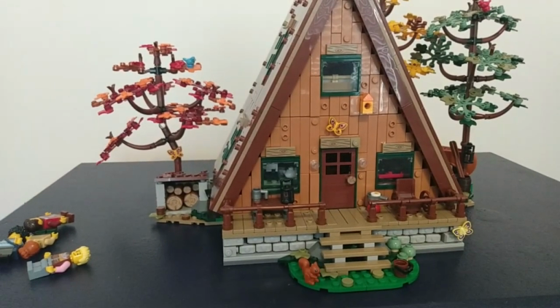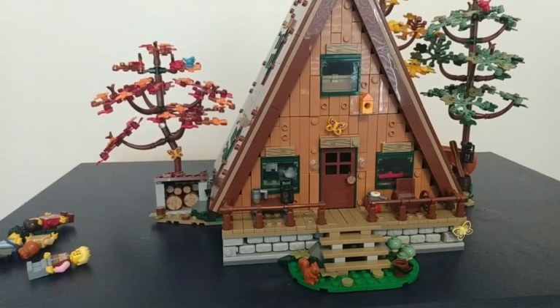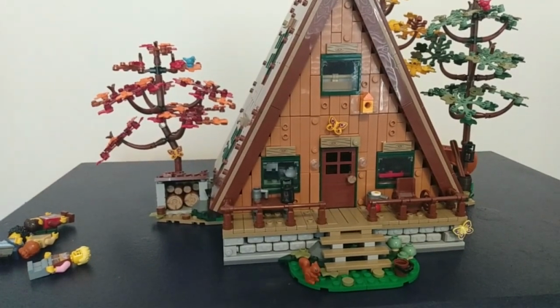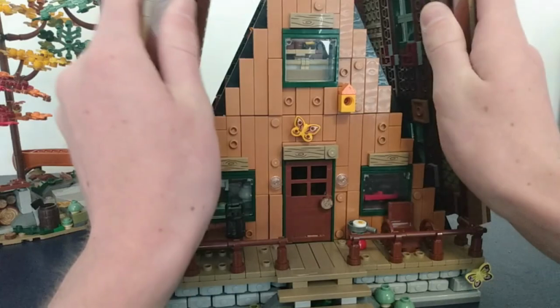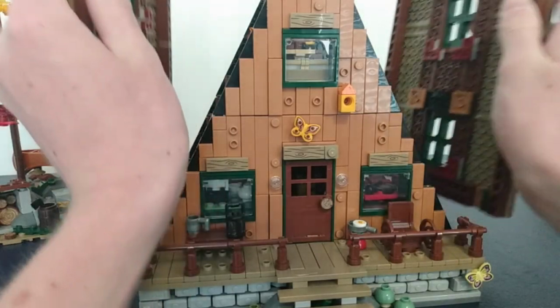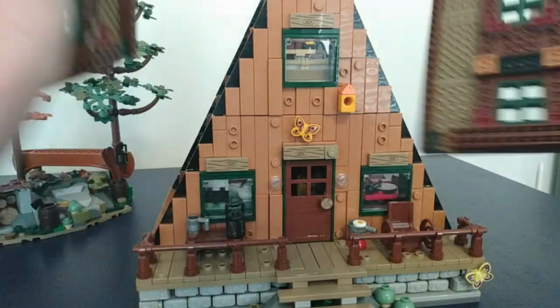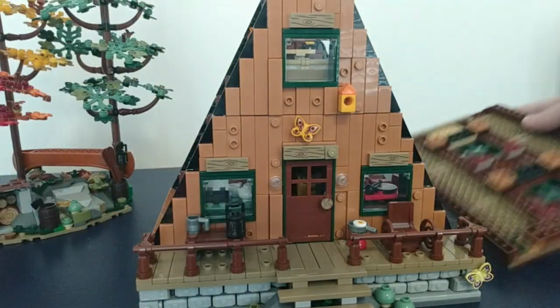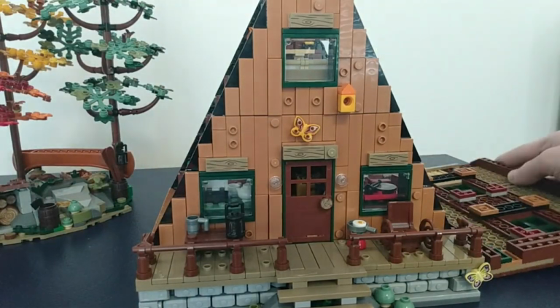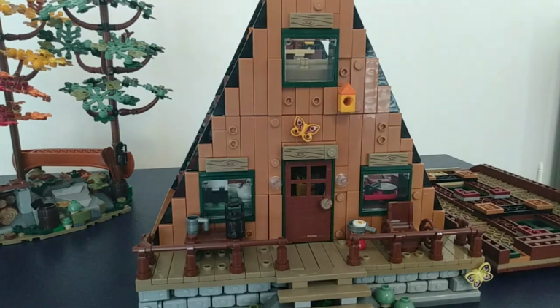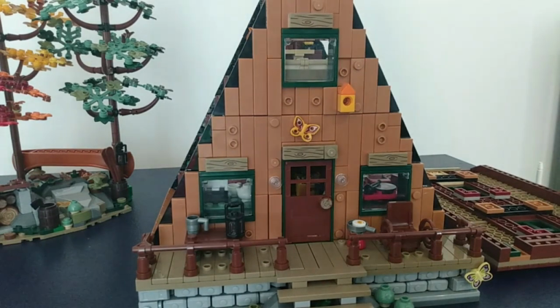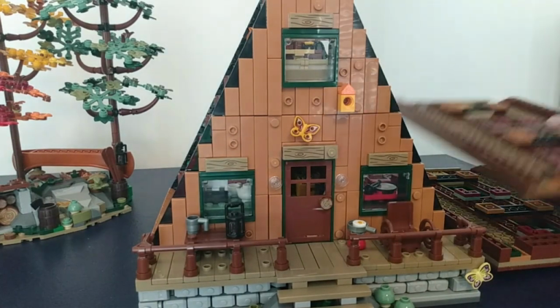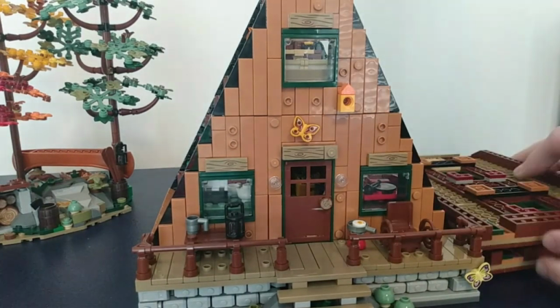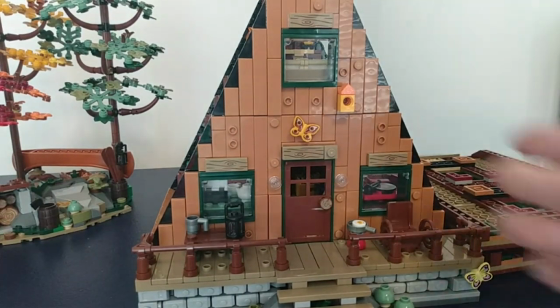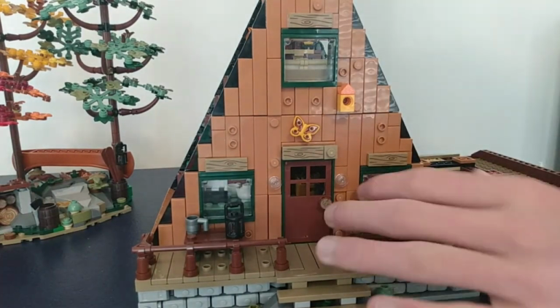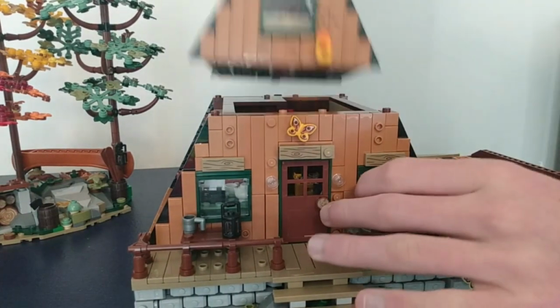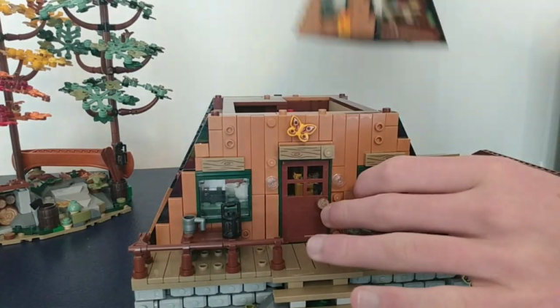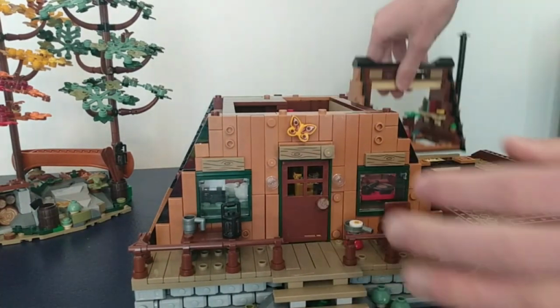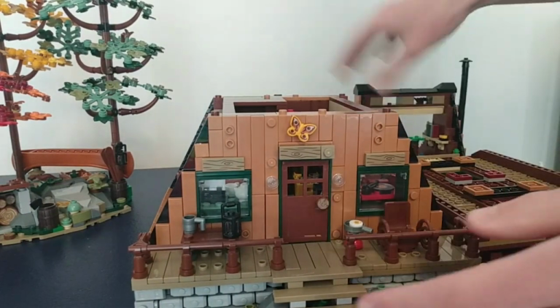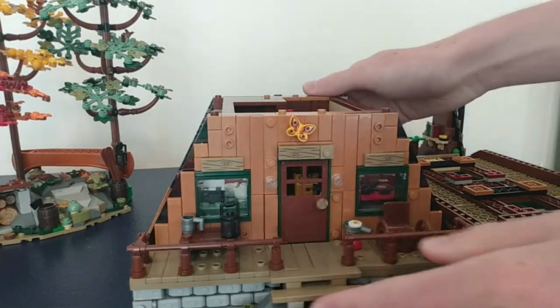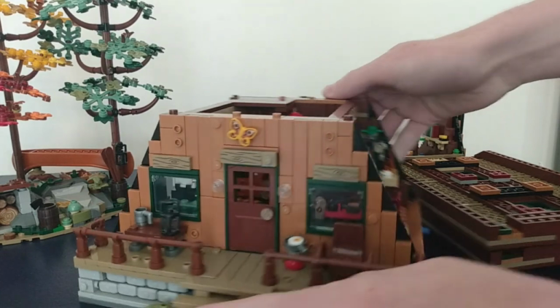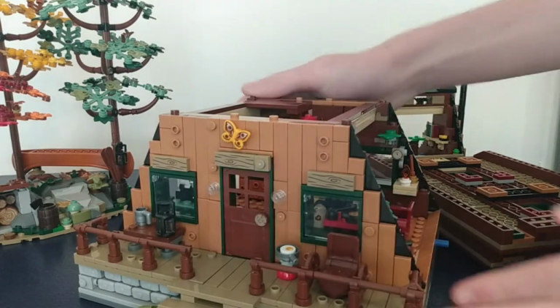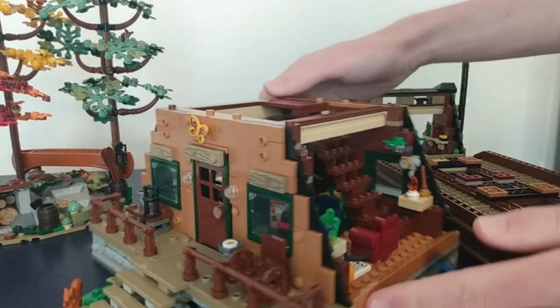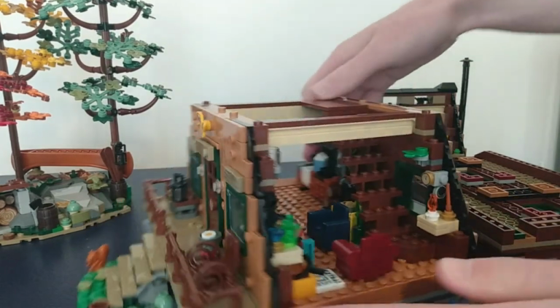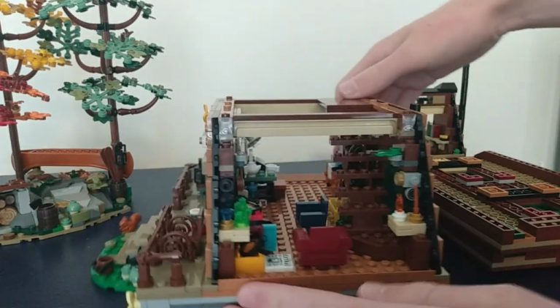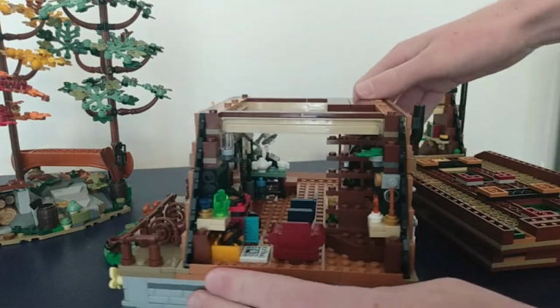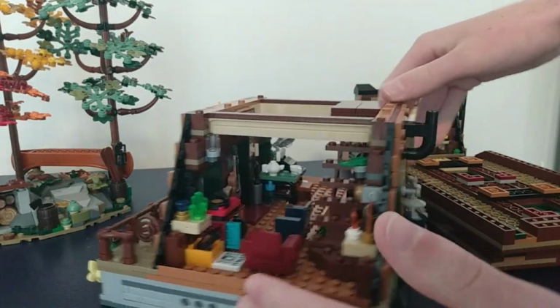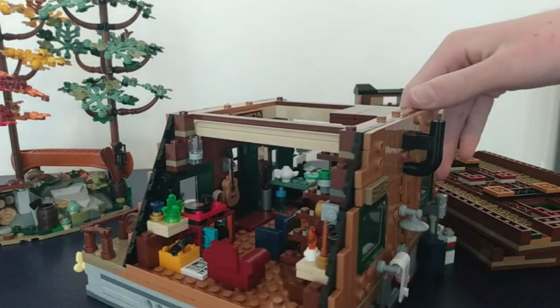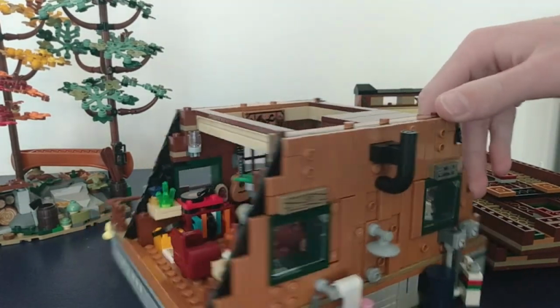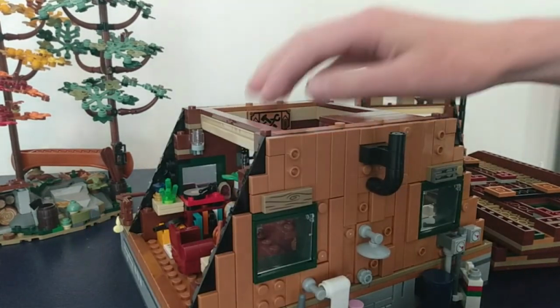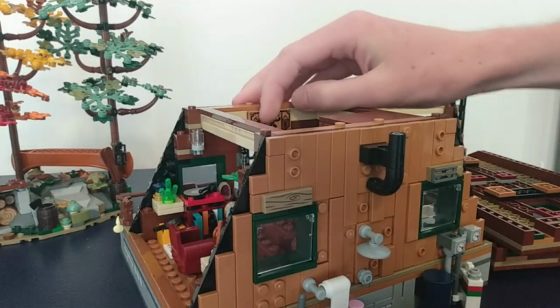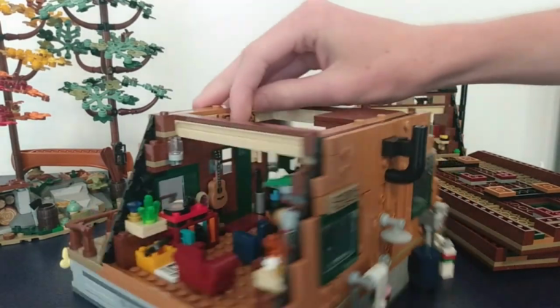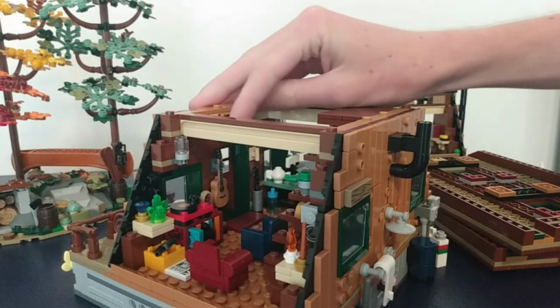To the inside: simply by extracting these side panels here and this top section, we have clear access to the inside of the A-Frame cabin, which brings us to our next easter egg.